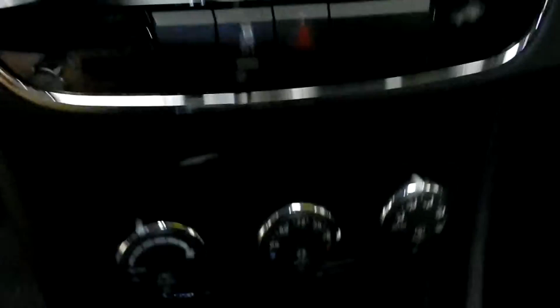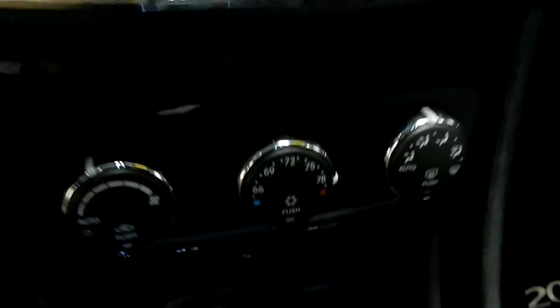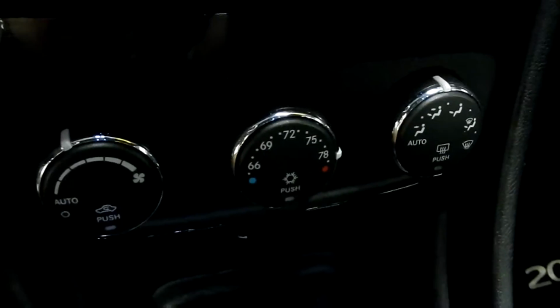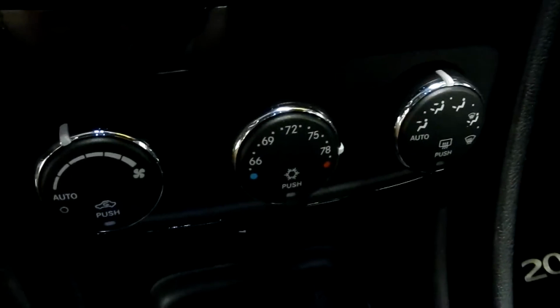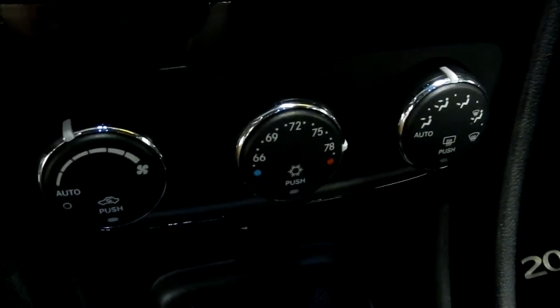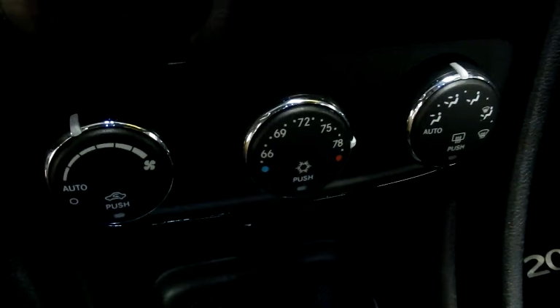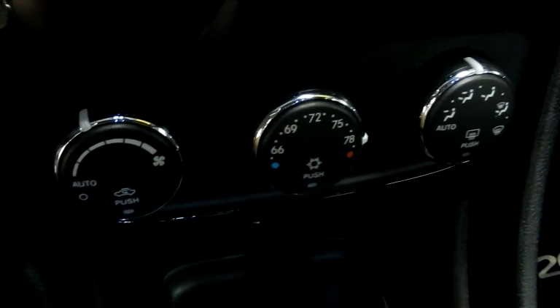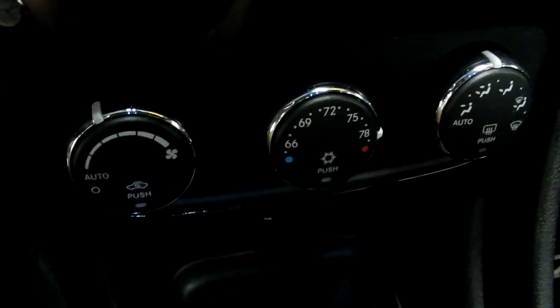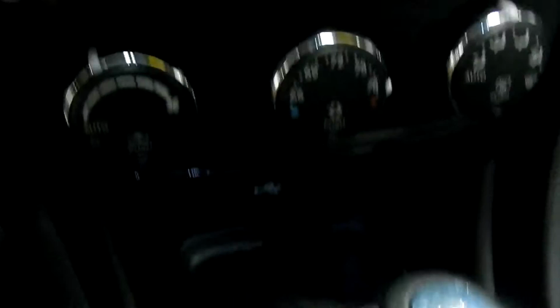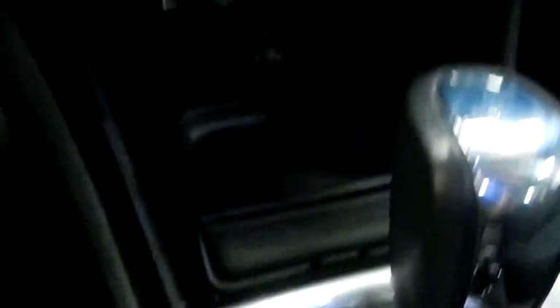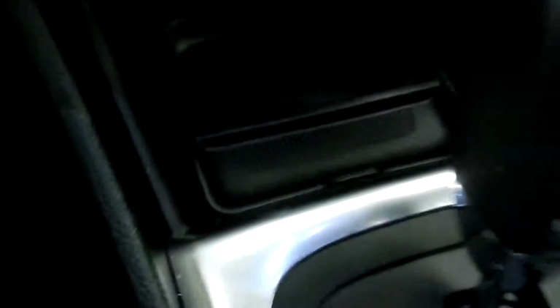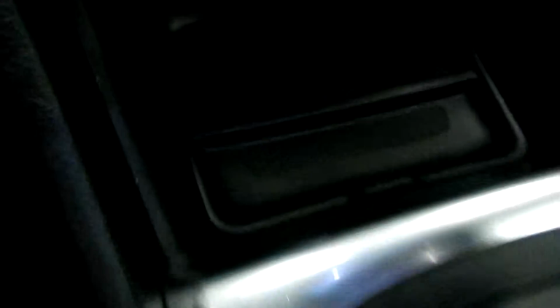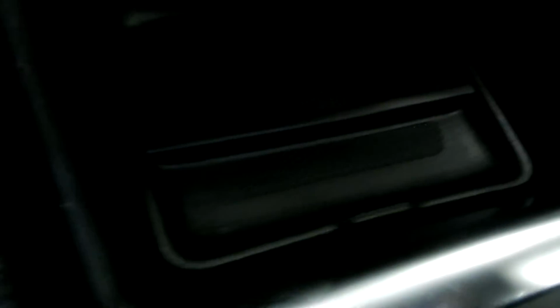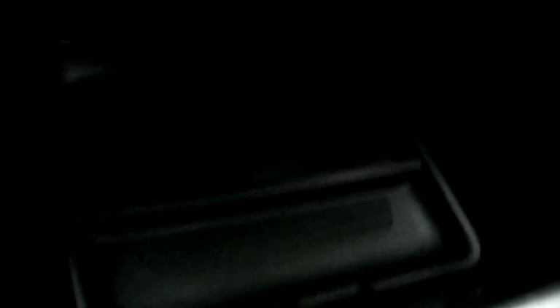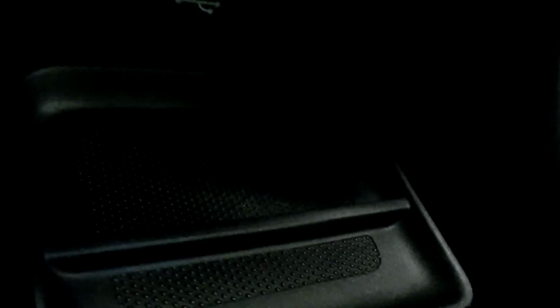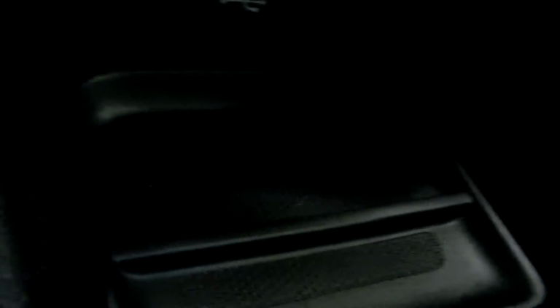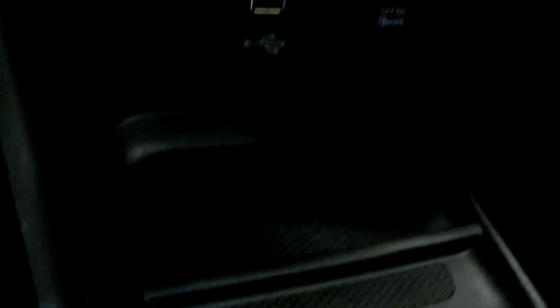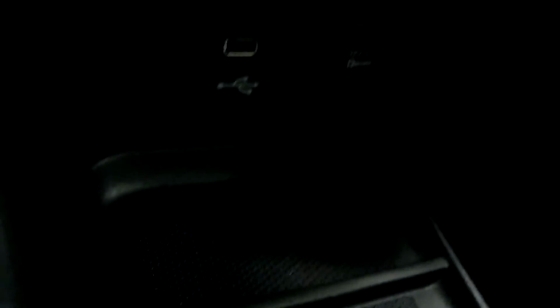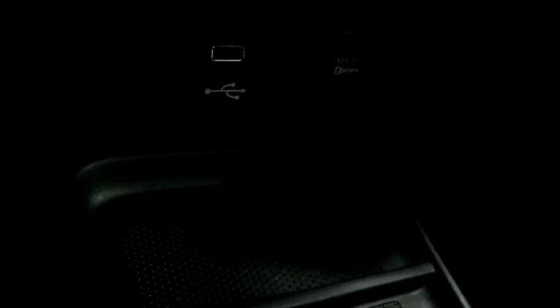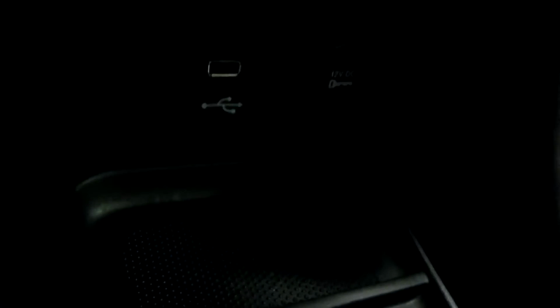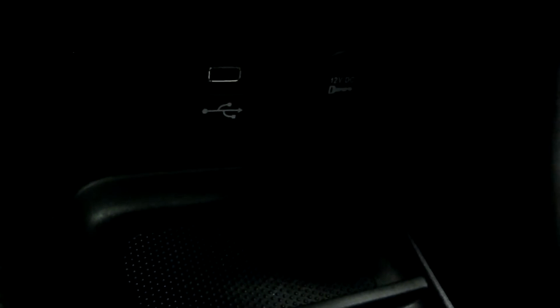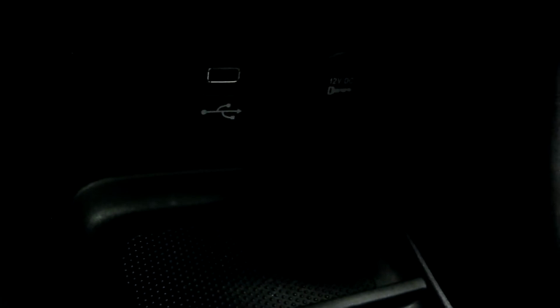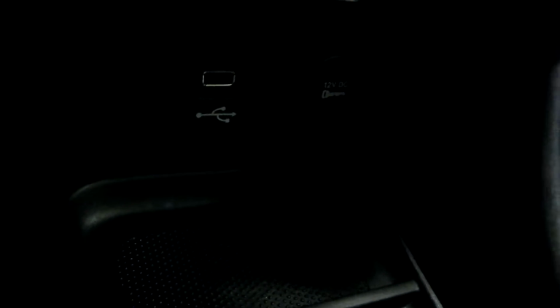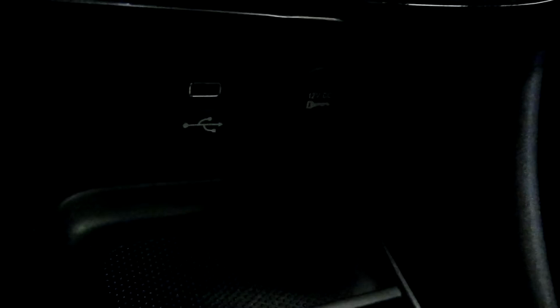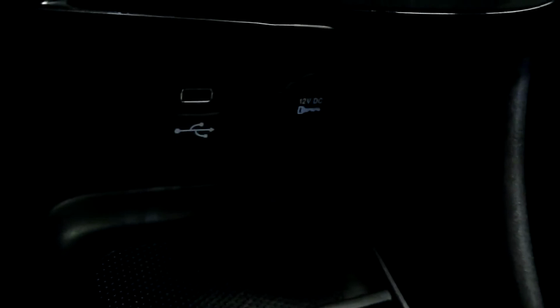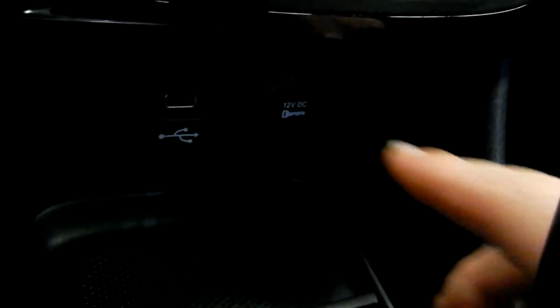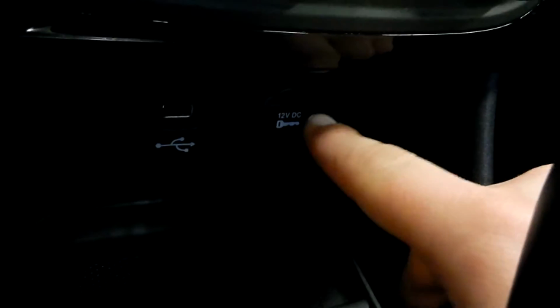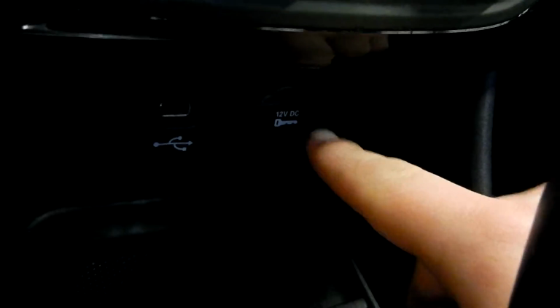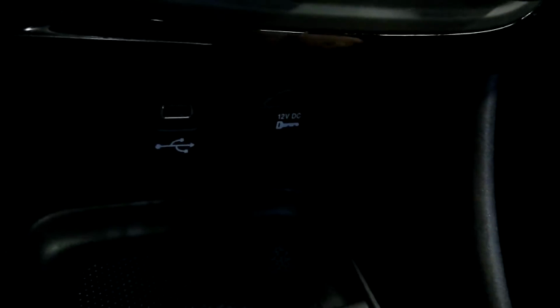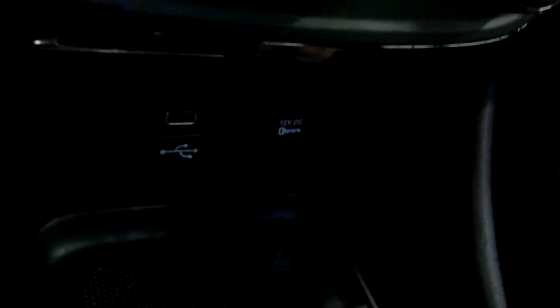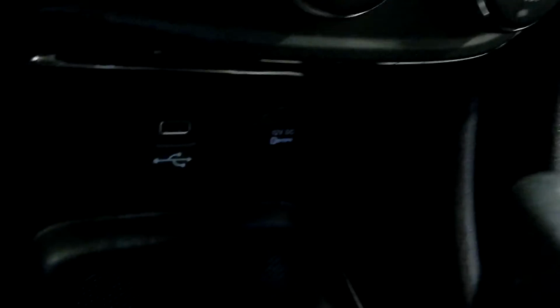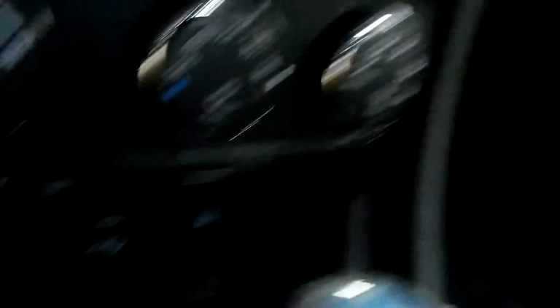Just down below that we have the climate controls. And then down there is where there's another USB port and our 12-volt outlet.